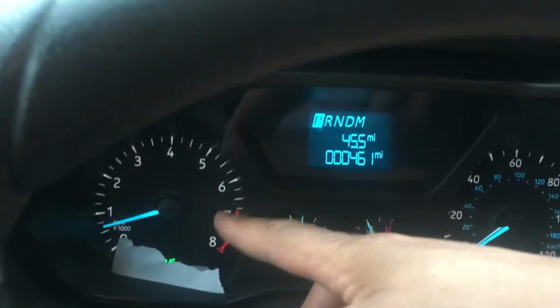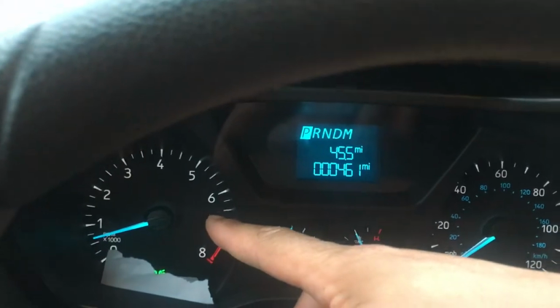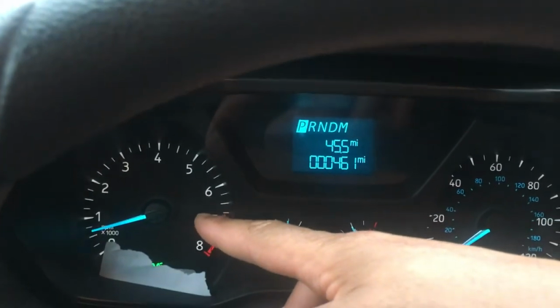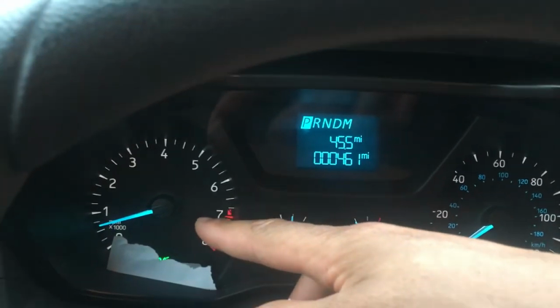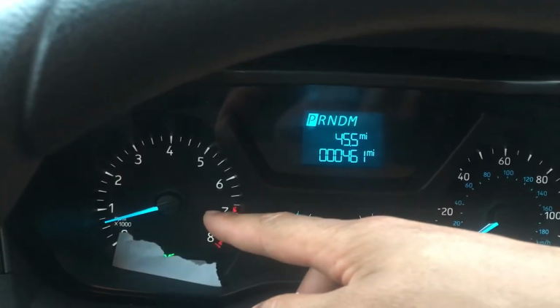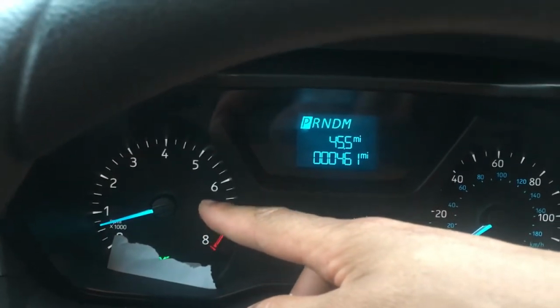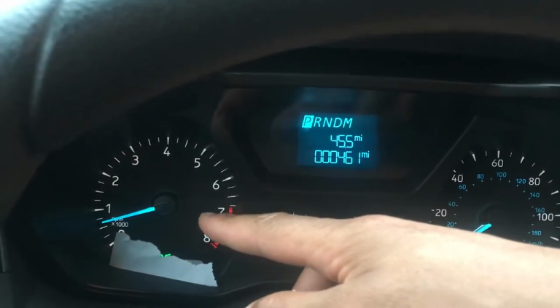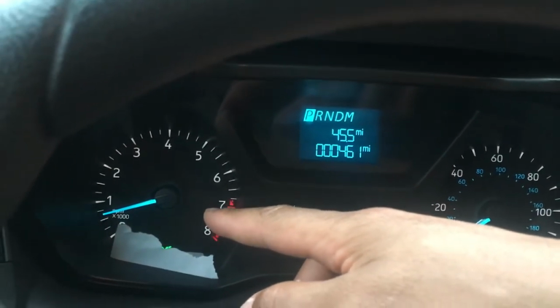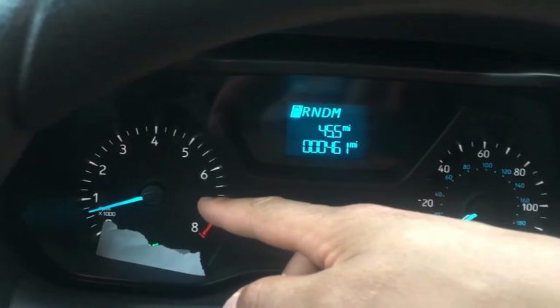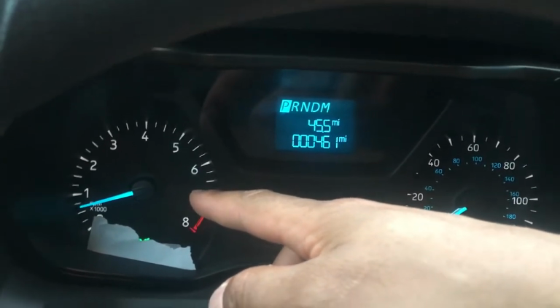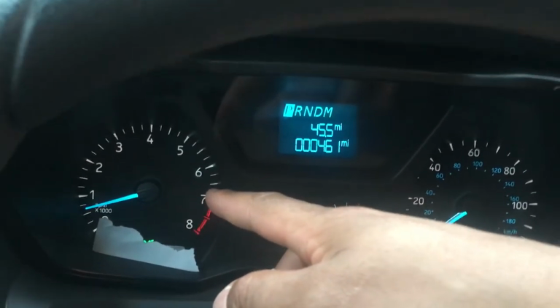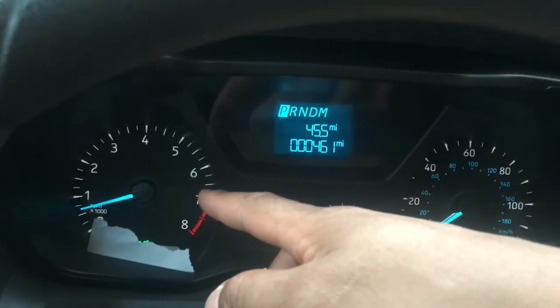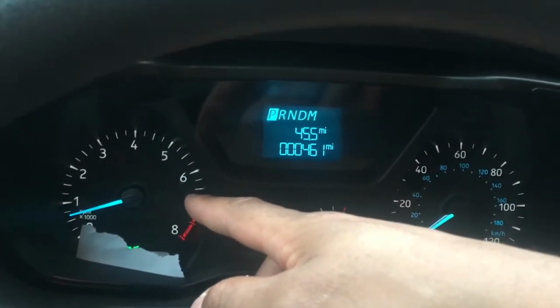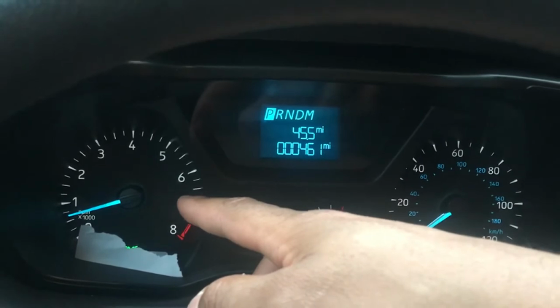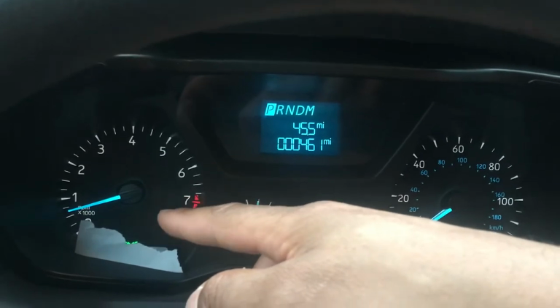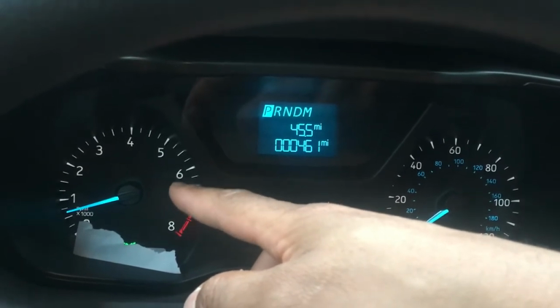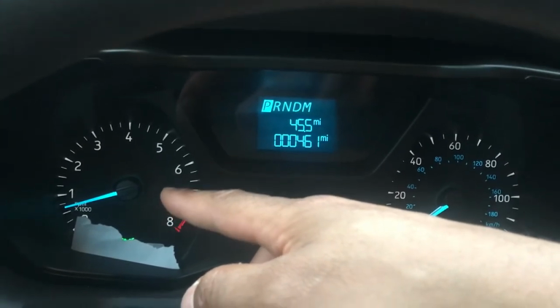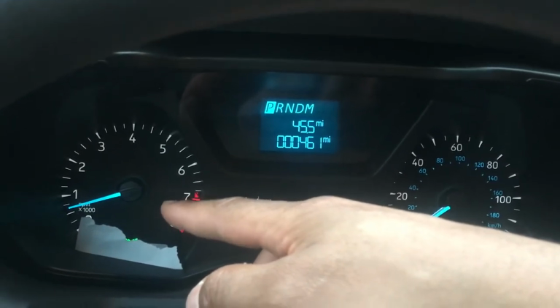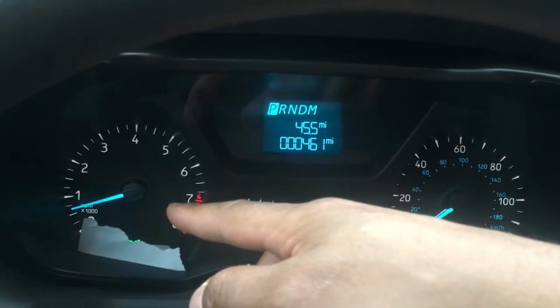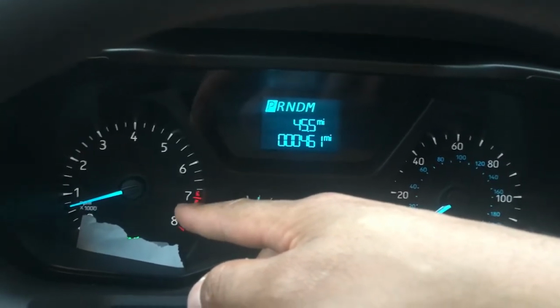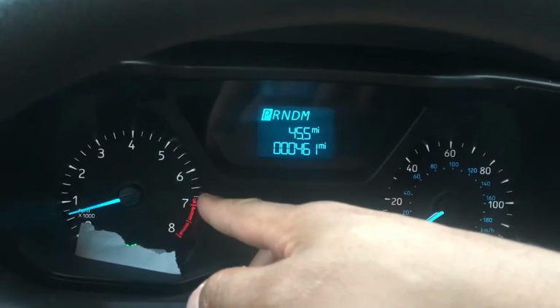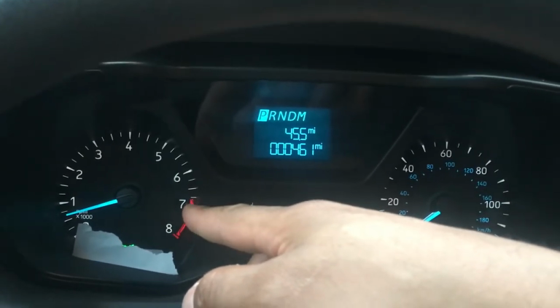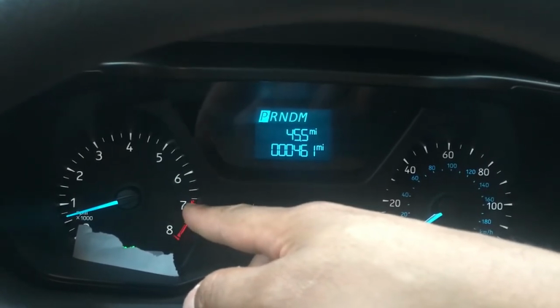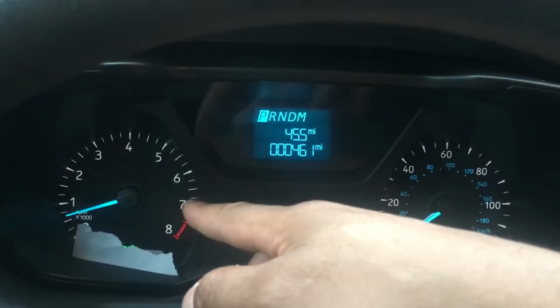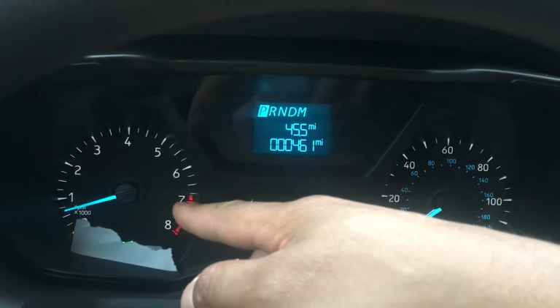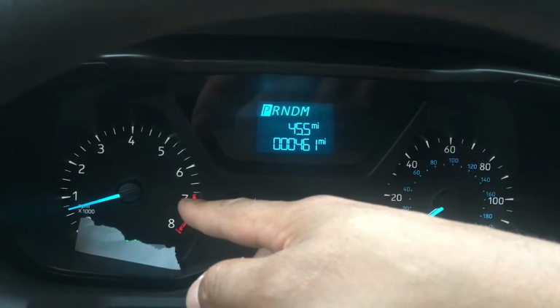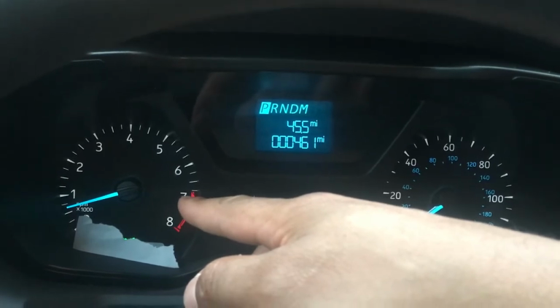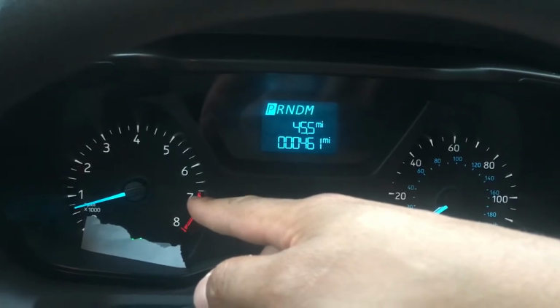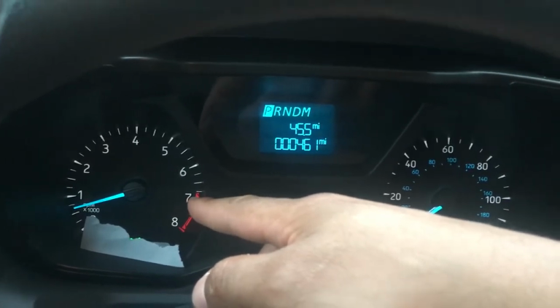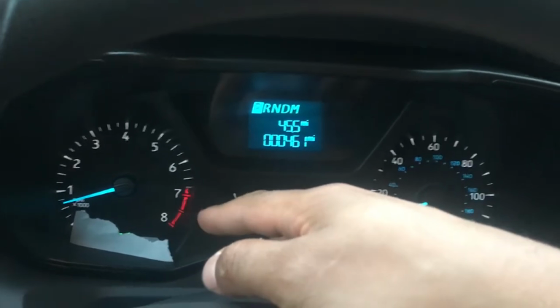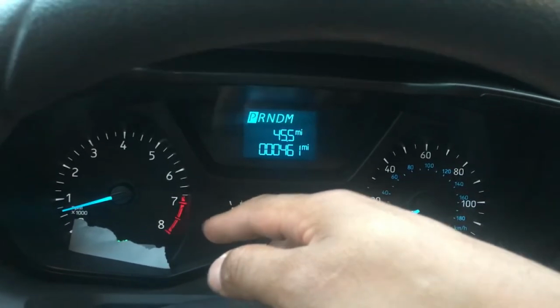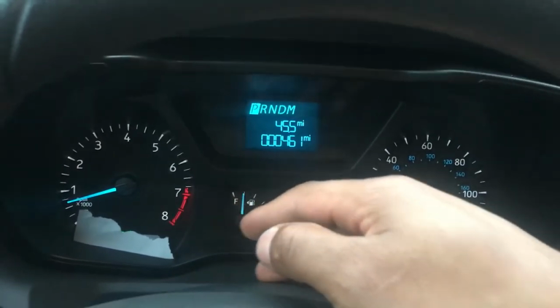this right here is your RPMs. It shows you what RPMs, like how fast your engine is revving. You do not want to take it above seven. If you're taking it that far, you need to pull off the gas or you're going to blow your engine.